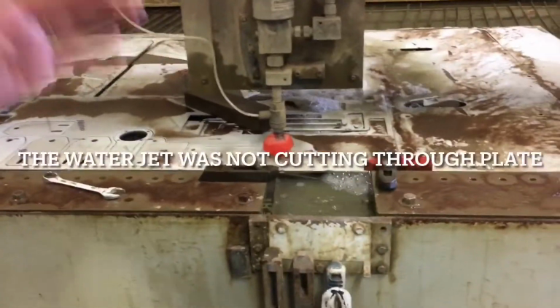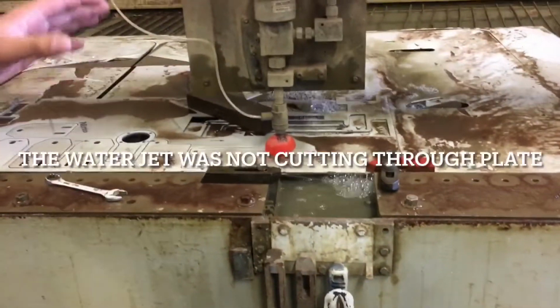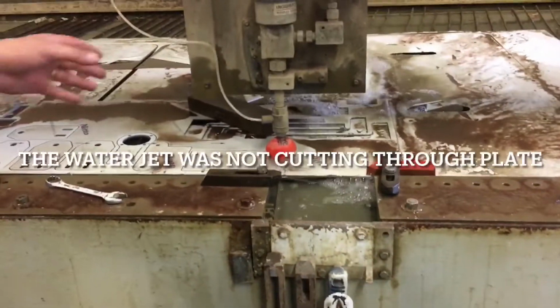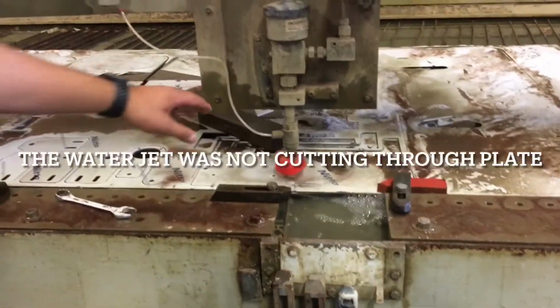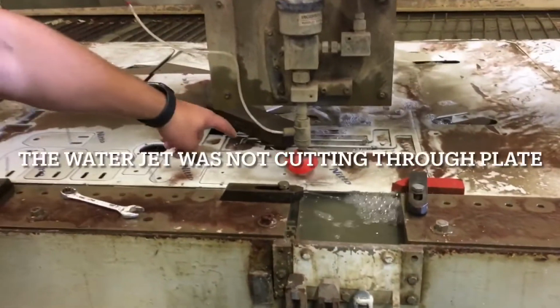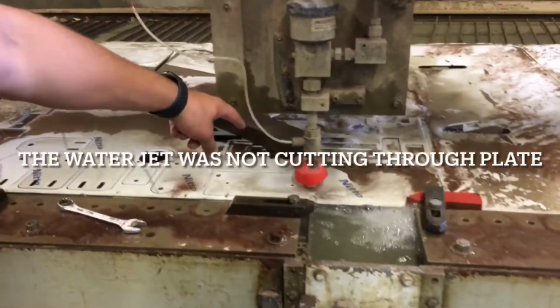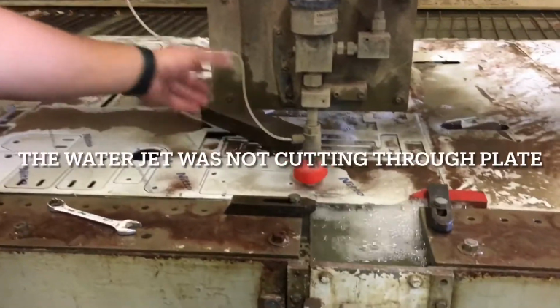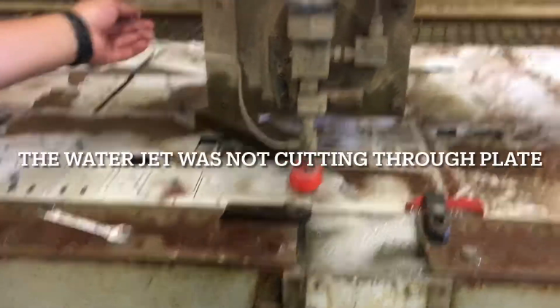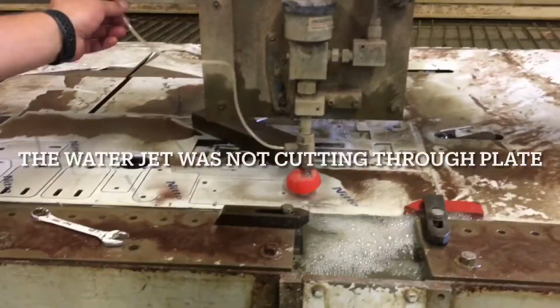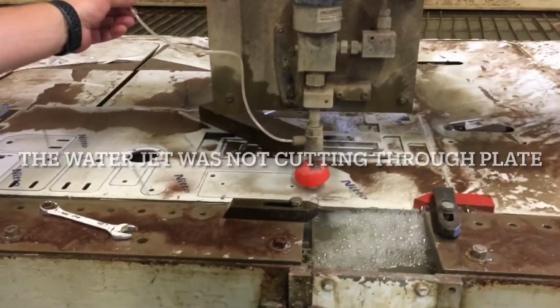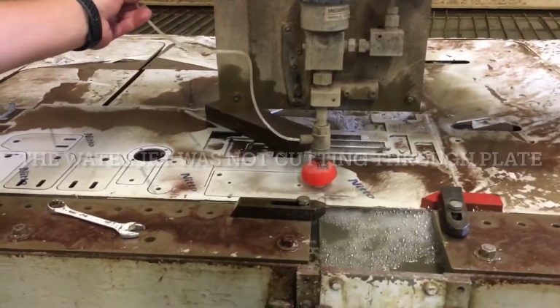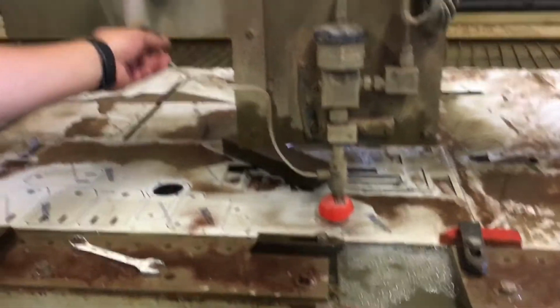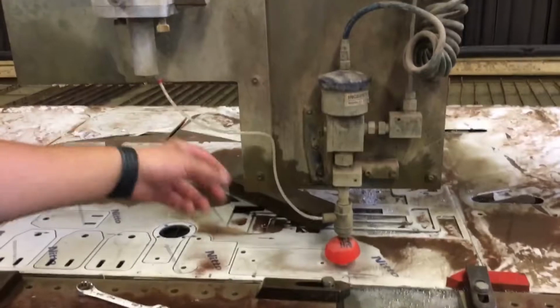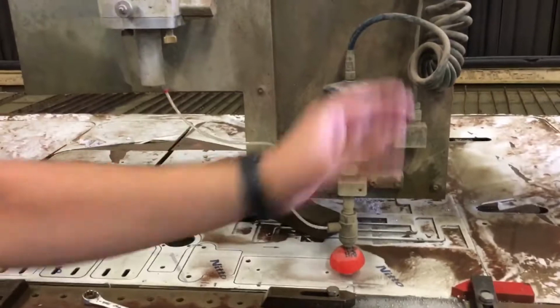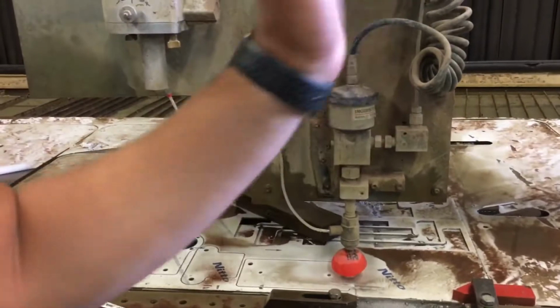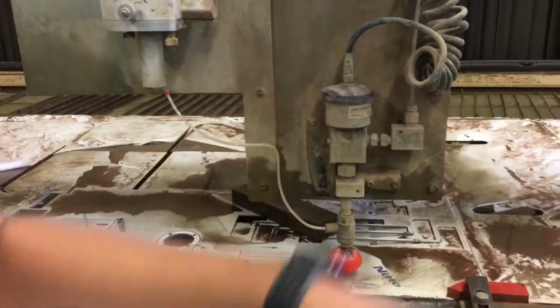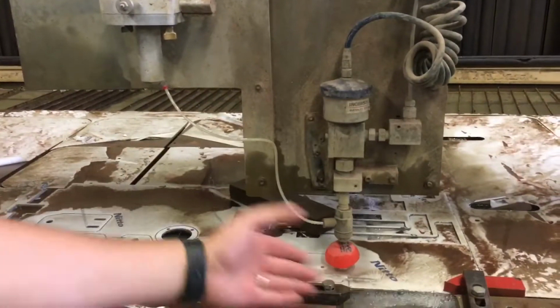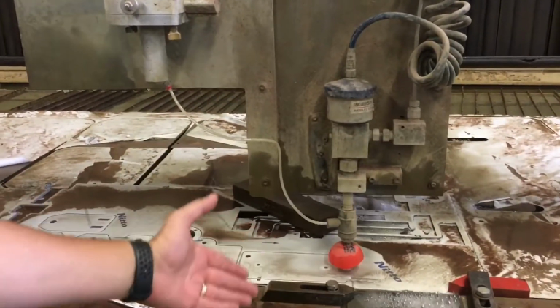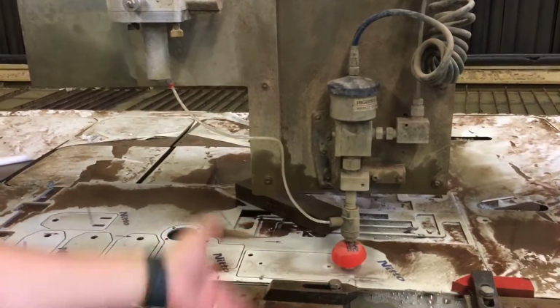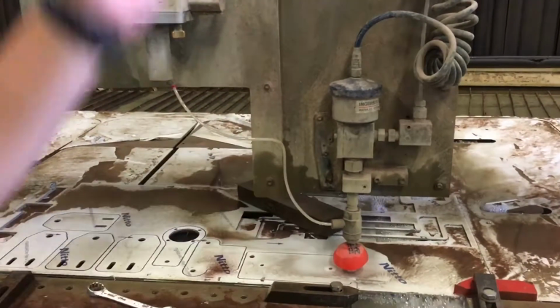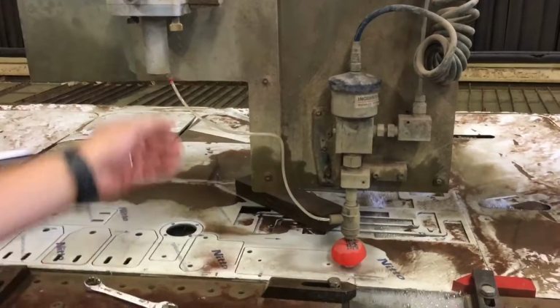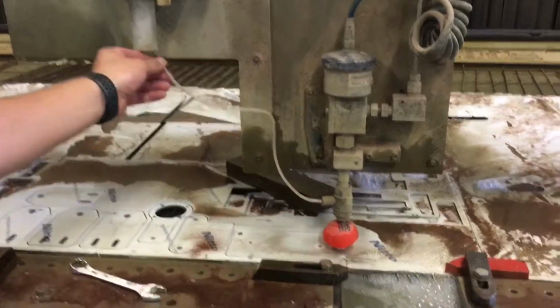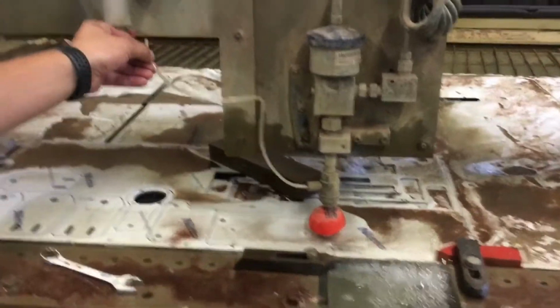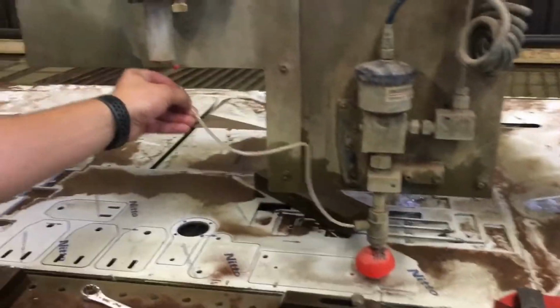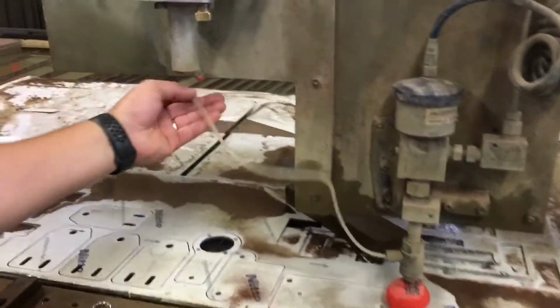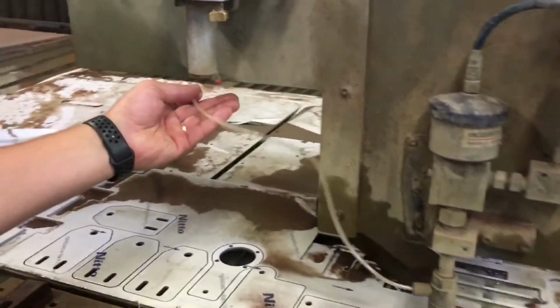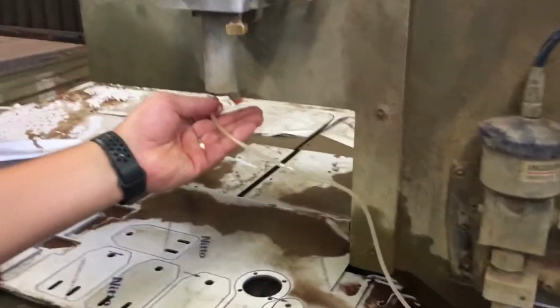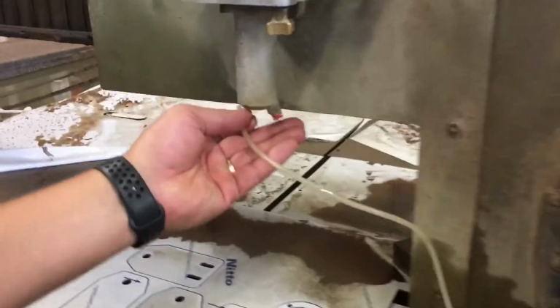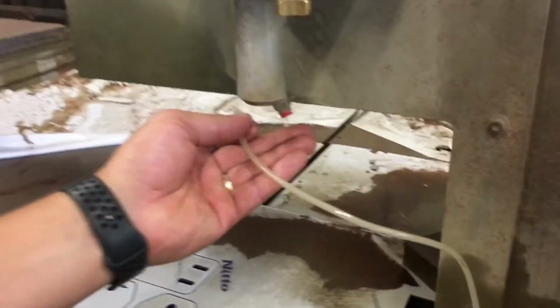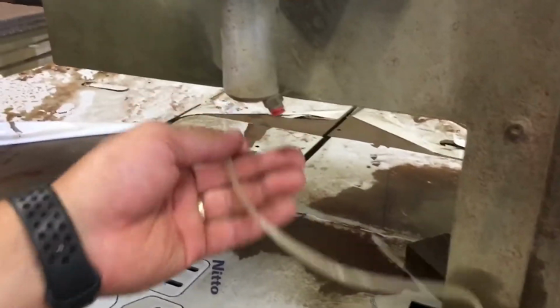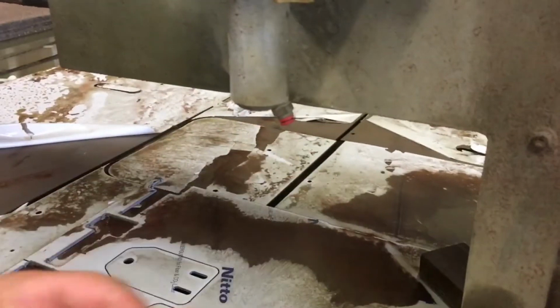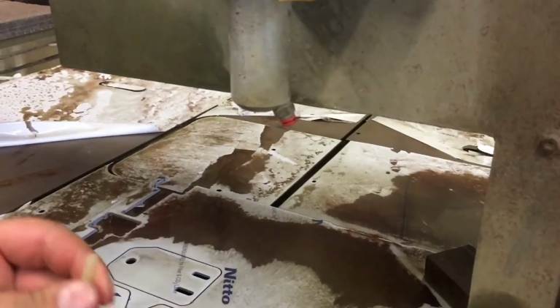What's happened here is the cut stopped and it's a sand delivery issue. We slowed the feed rate down and we can see the water shooting up. You can see there's barely any sand coming through there.